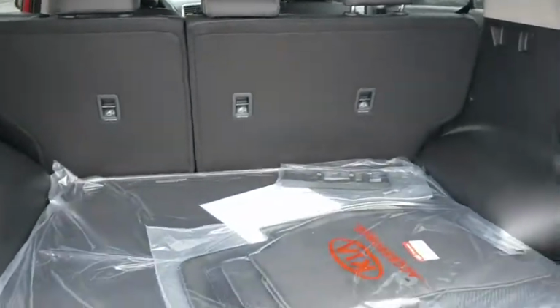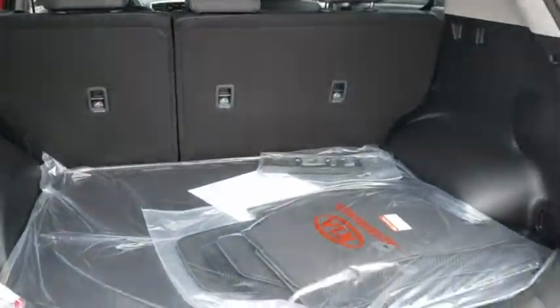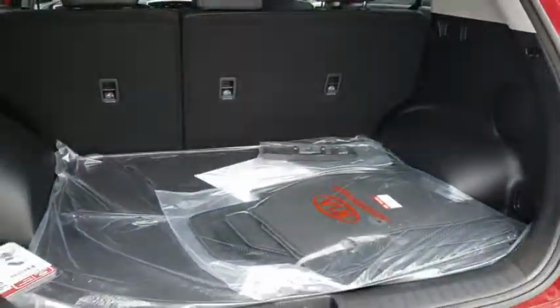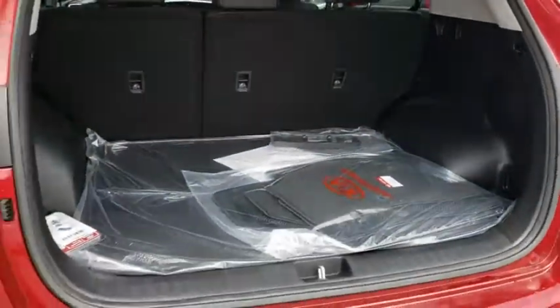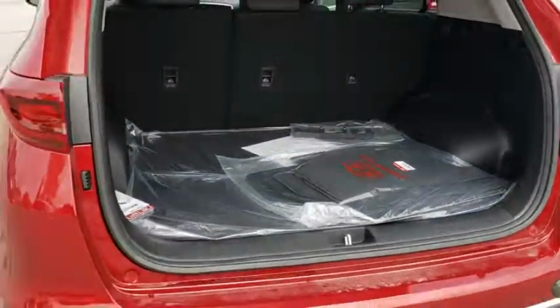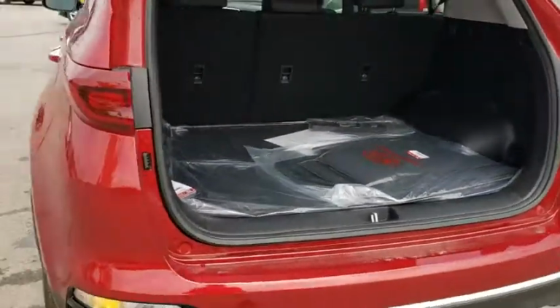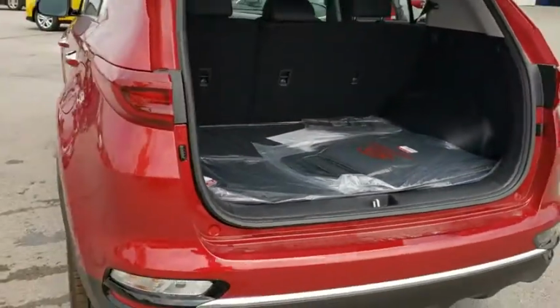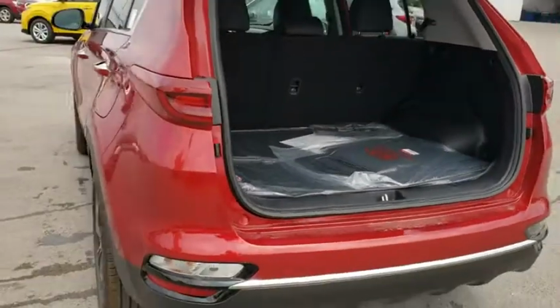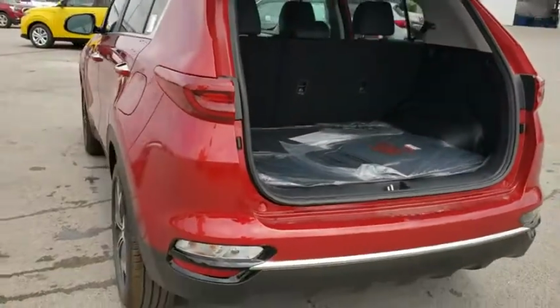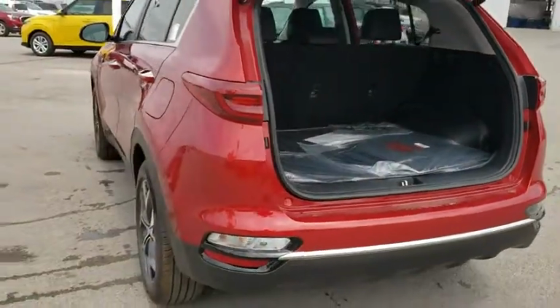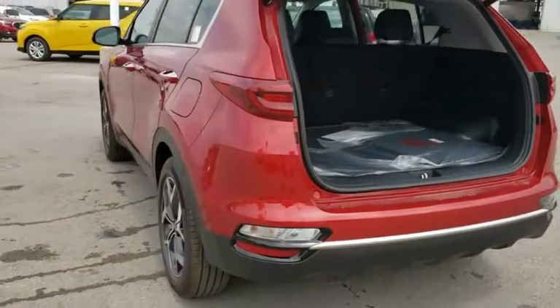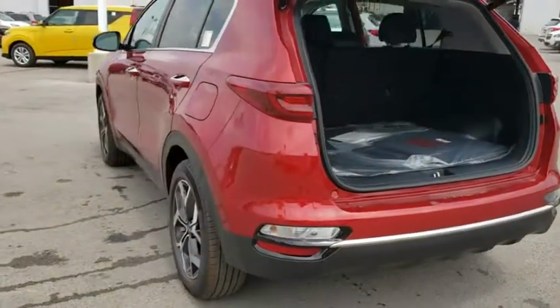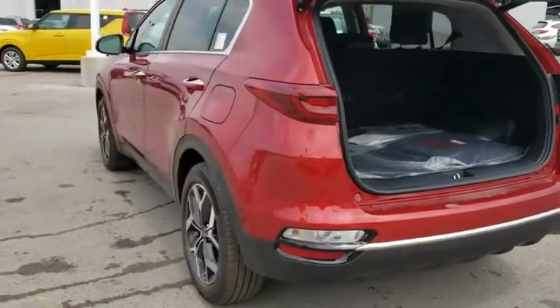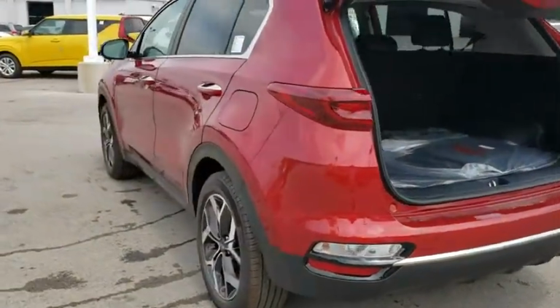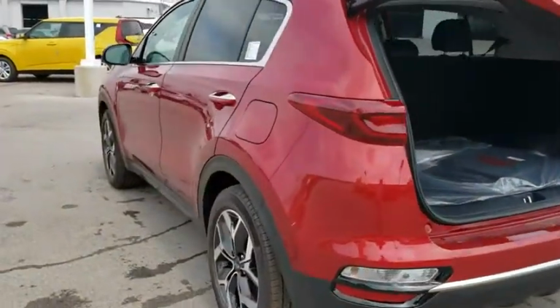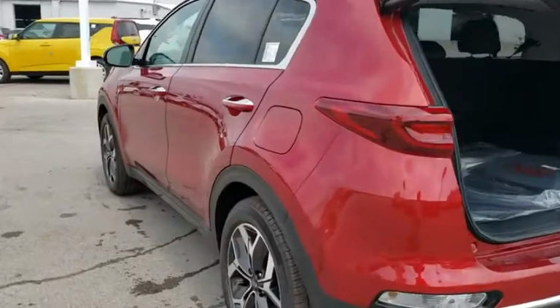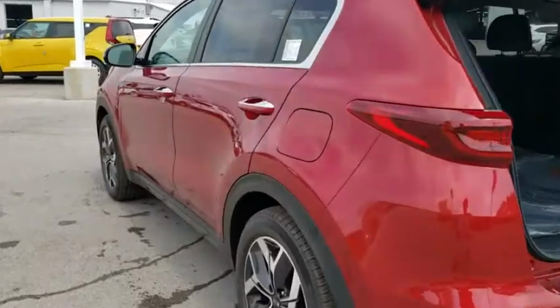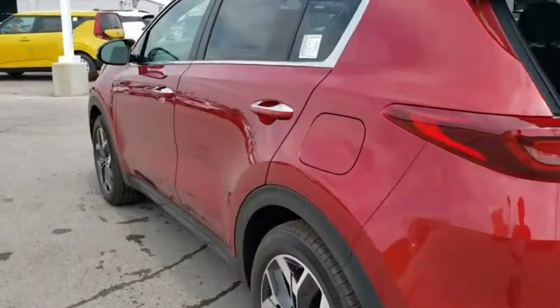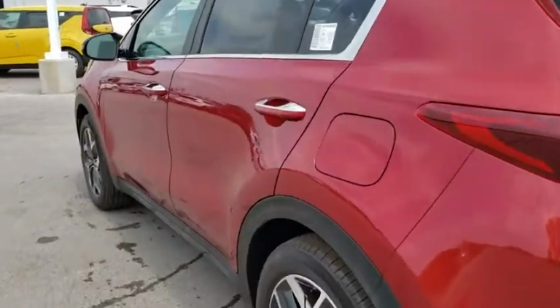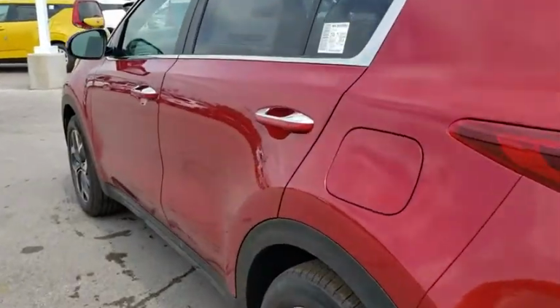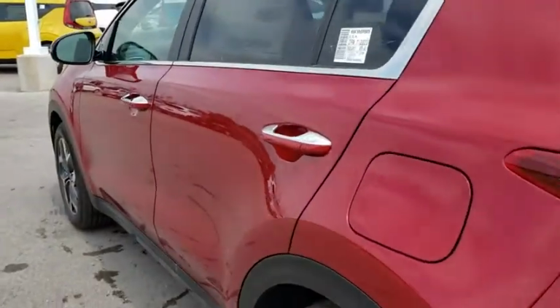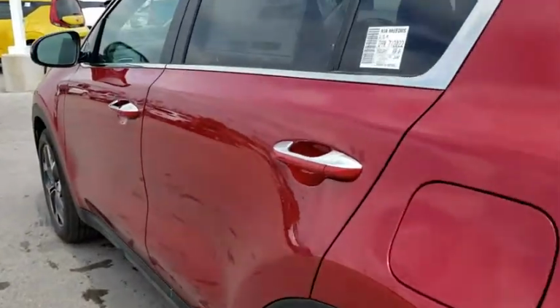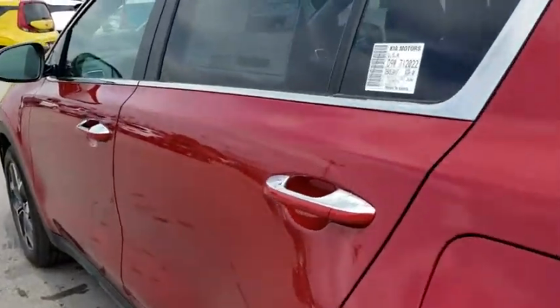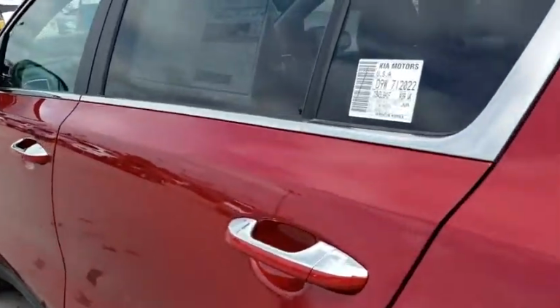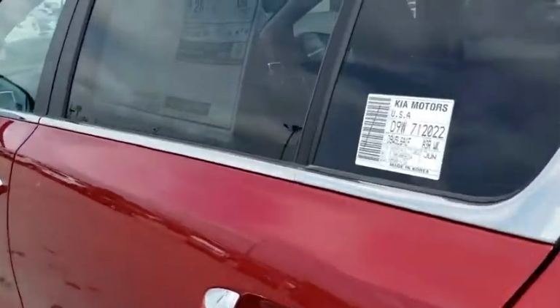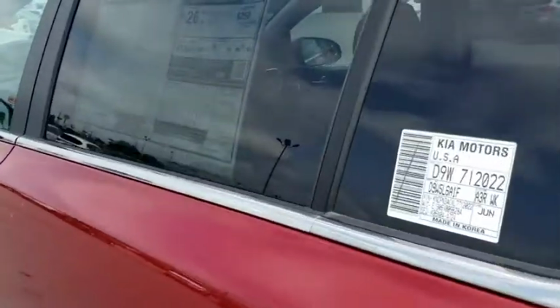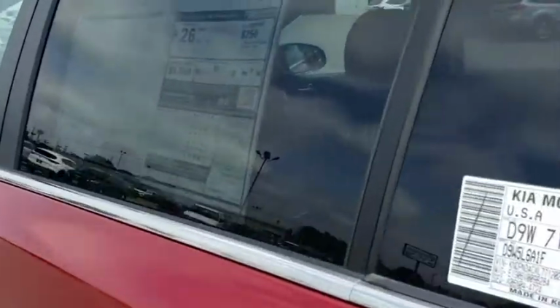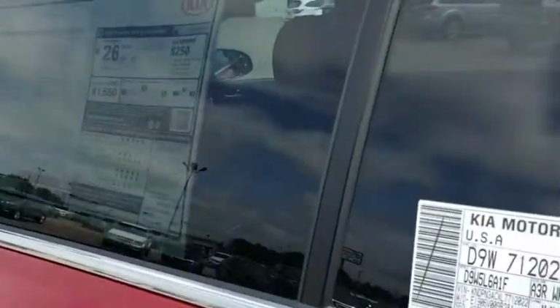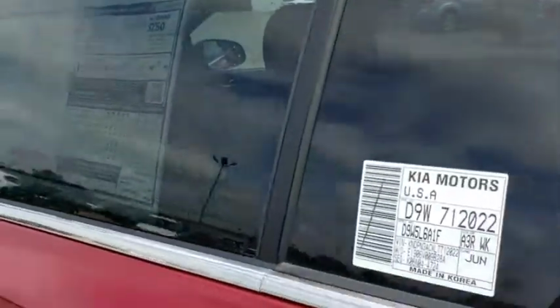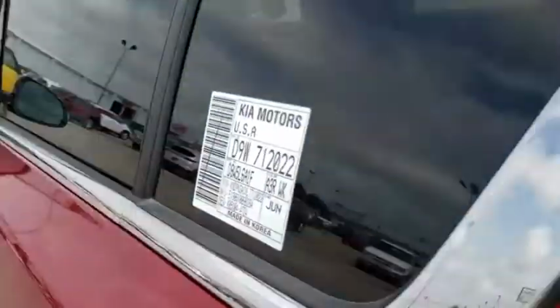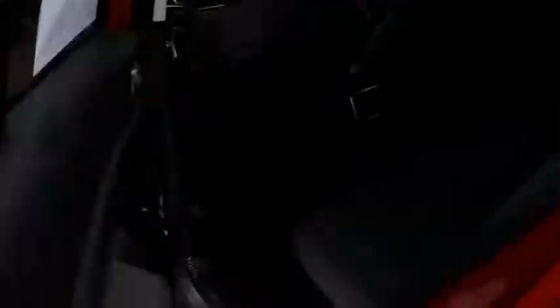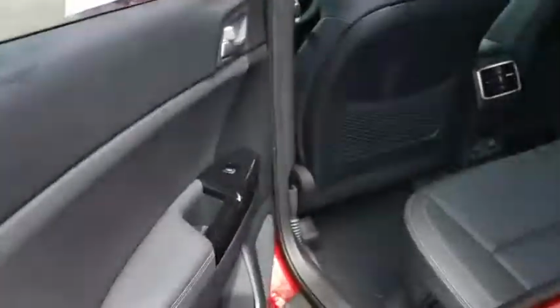Climate control, rear defrost, front-wheel drive. A vehicle like this doesn't come along every day. Come in and get it before someone else does.